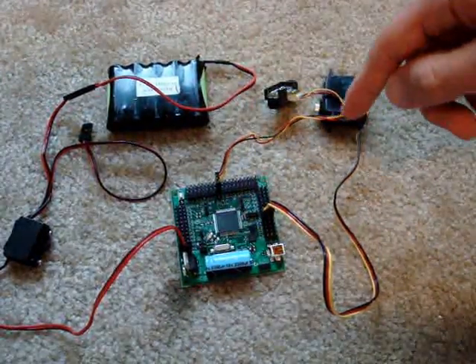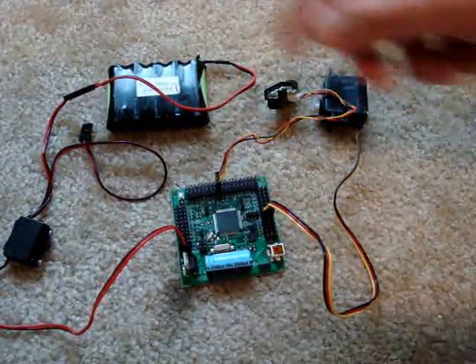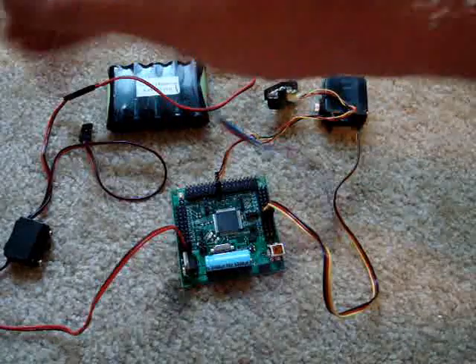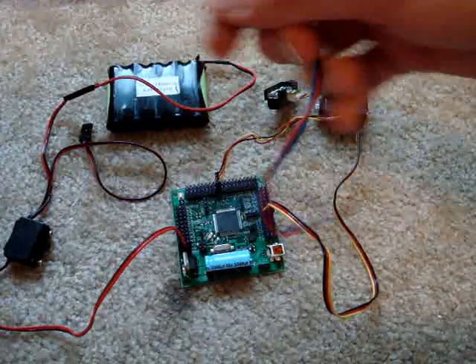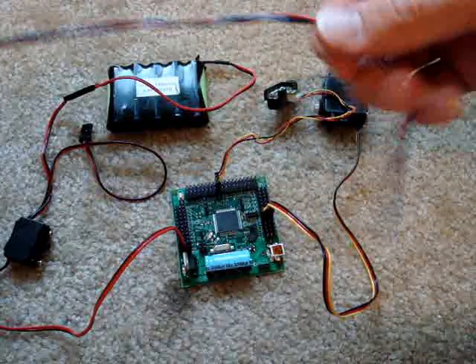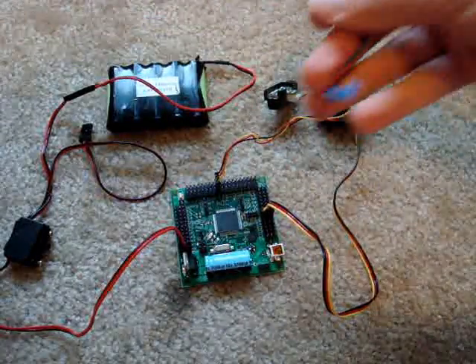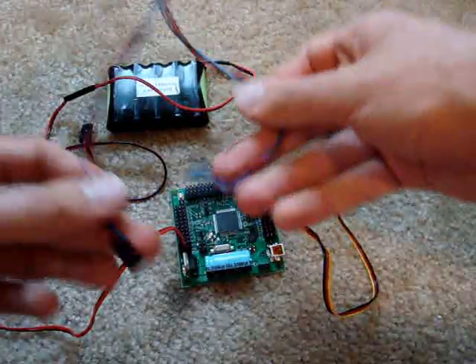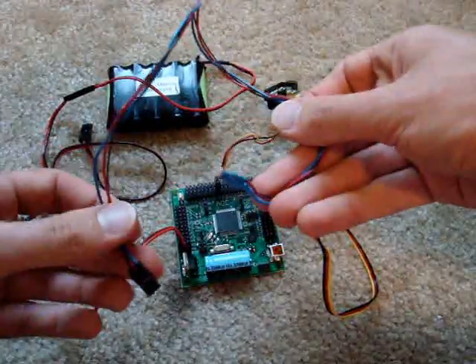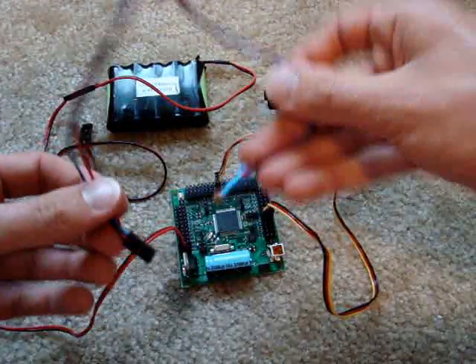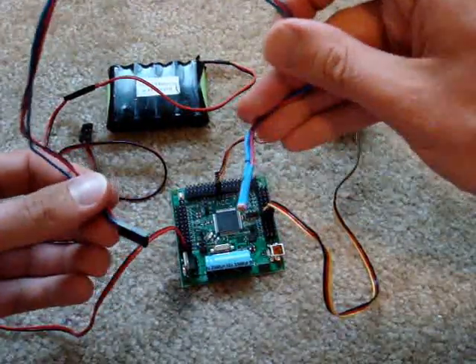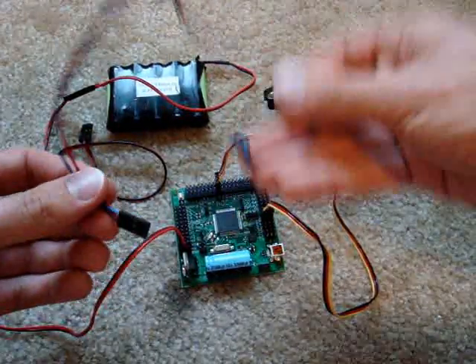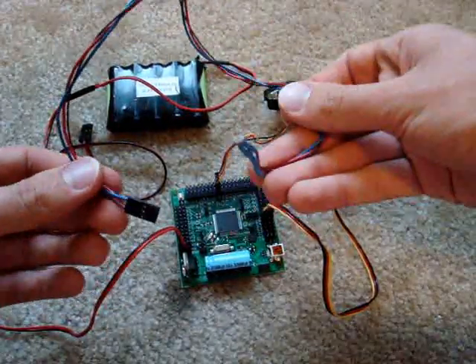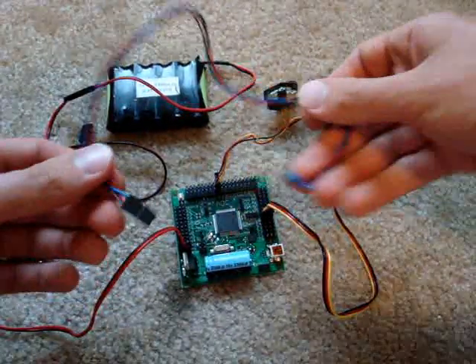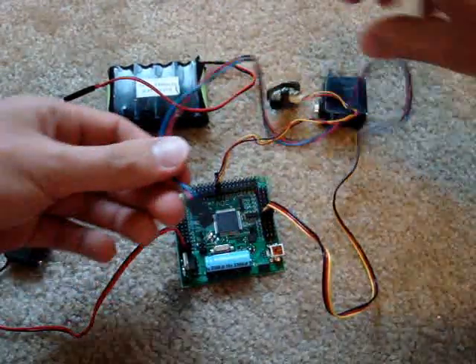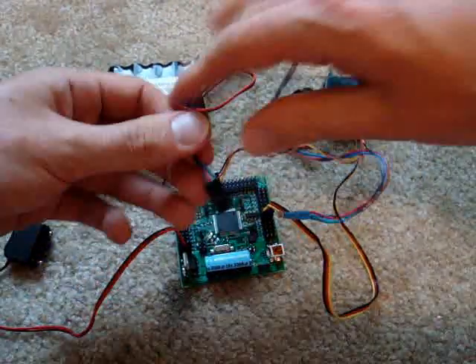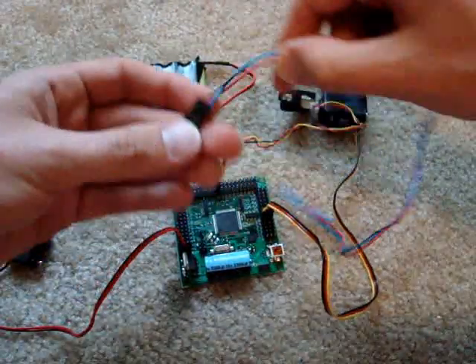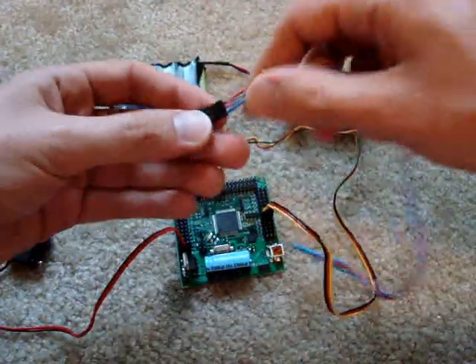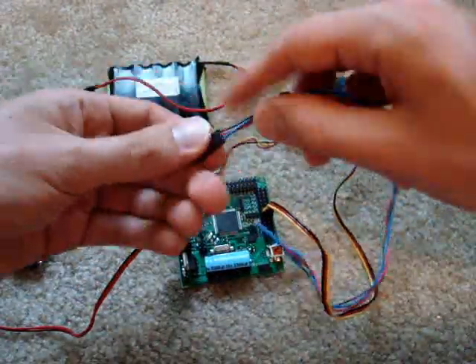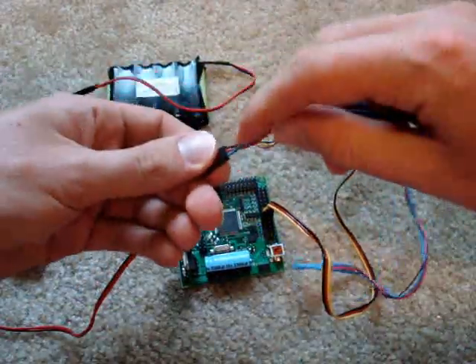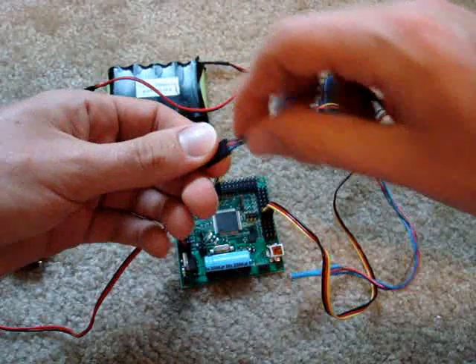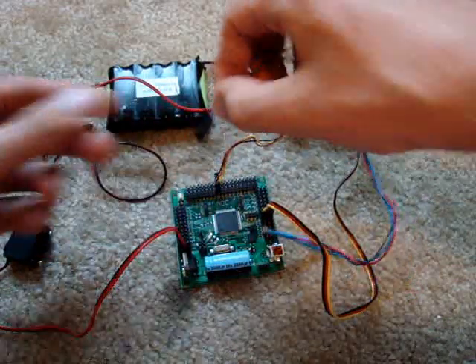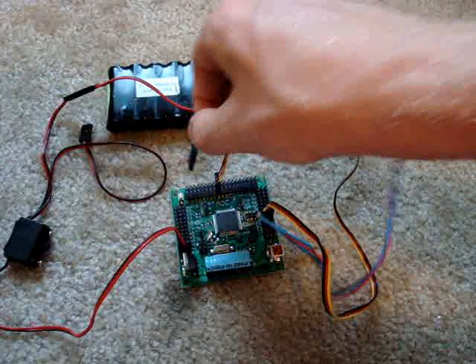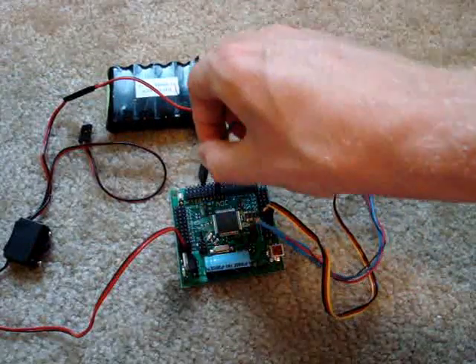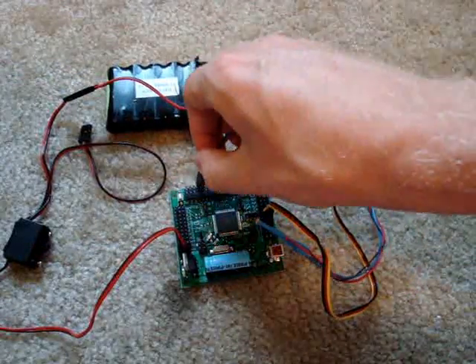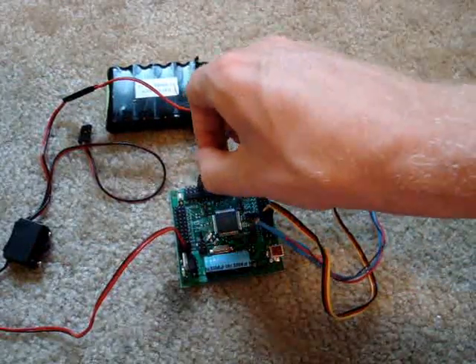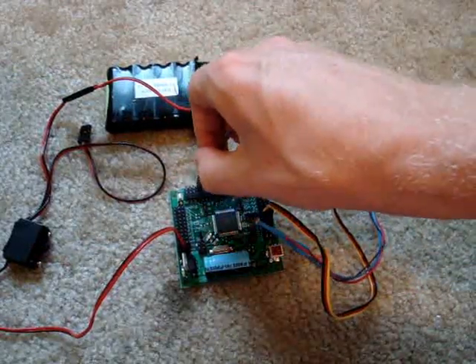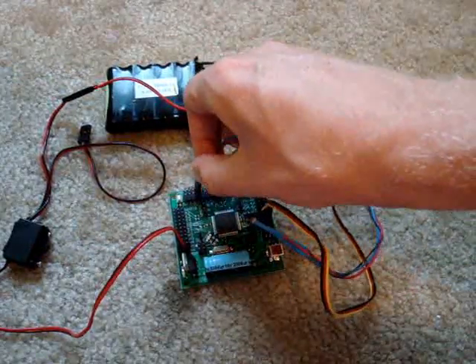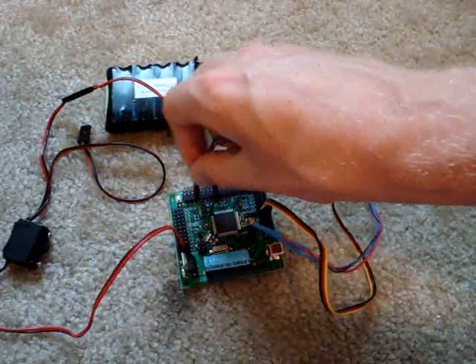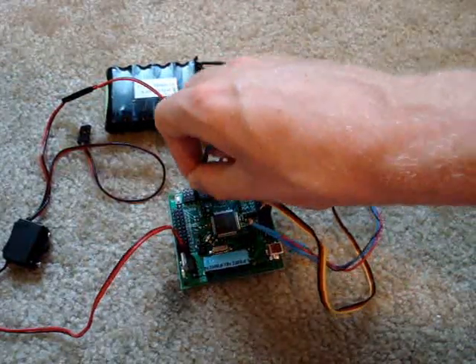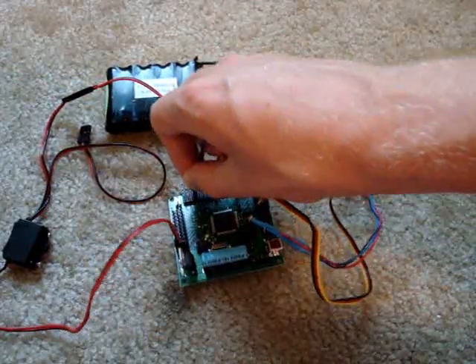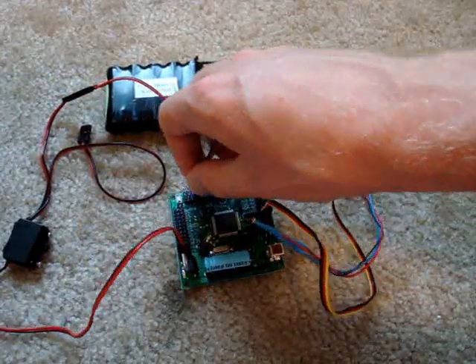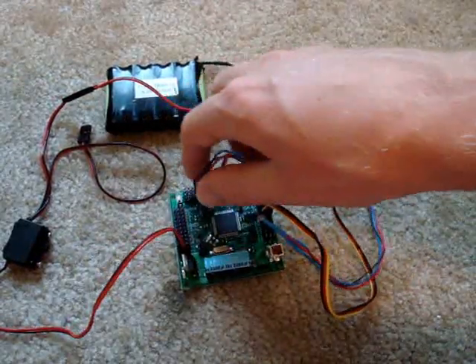Now, if I wanted to plug in, say, a photoresistor, once again it goes in the regulated header row, like so.